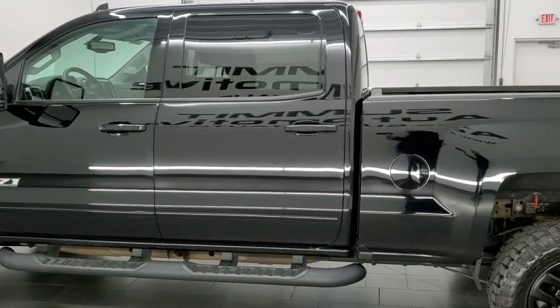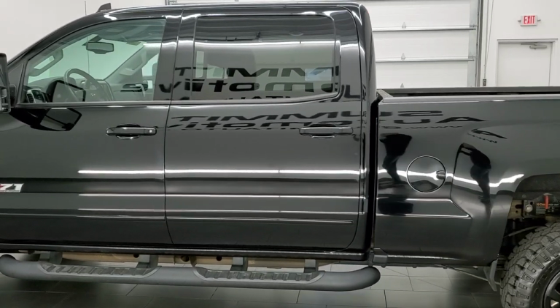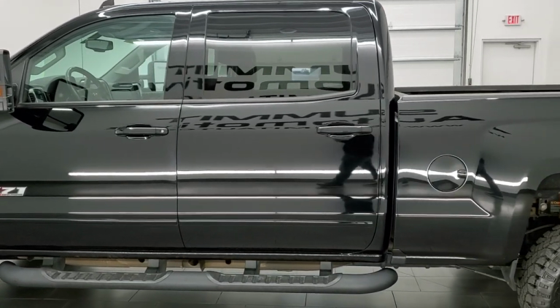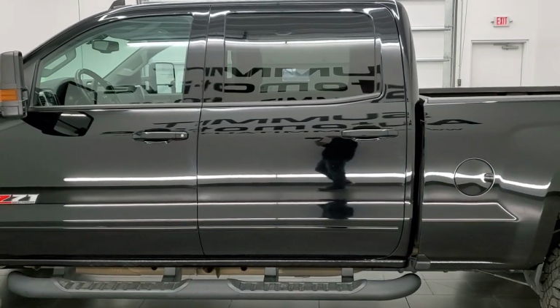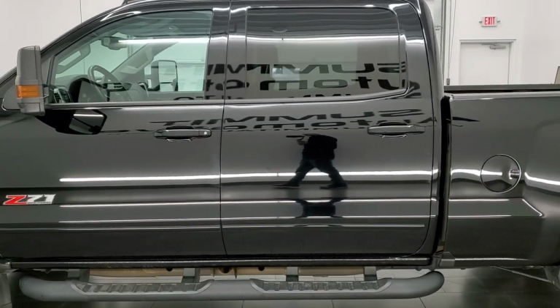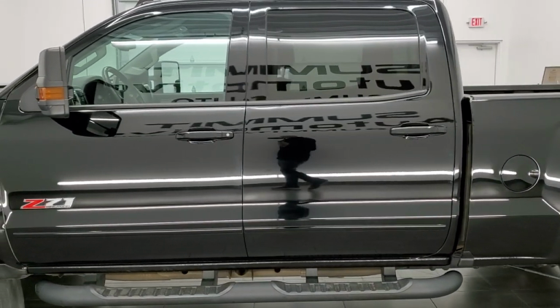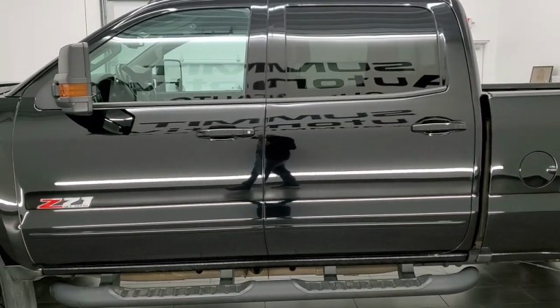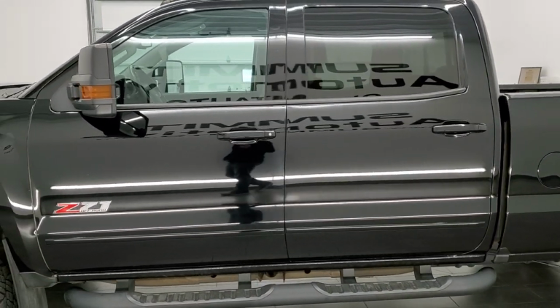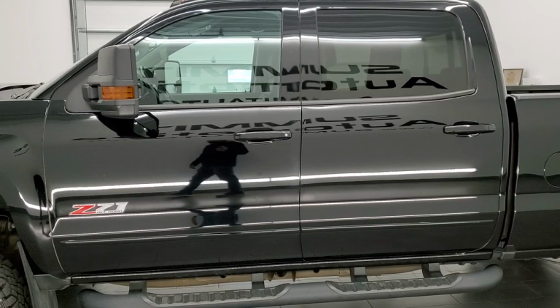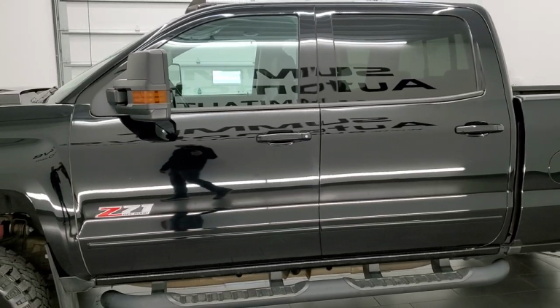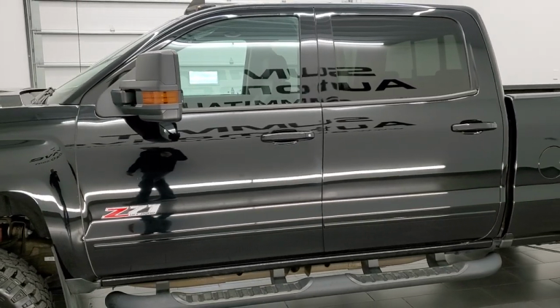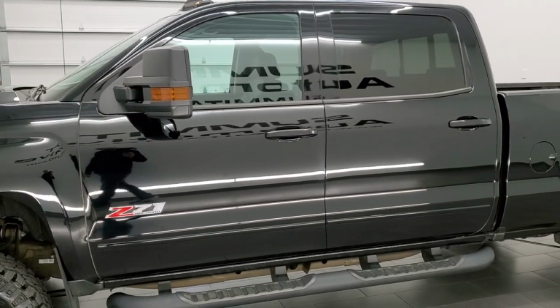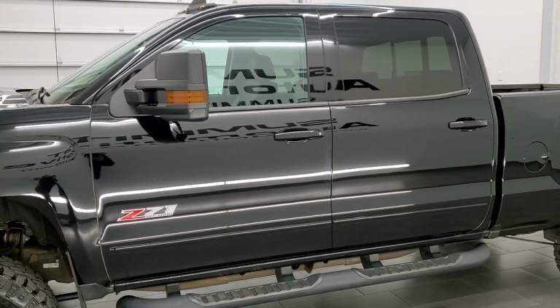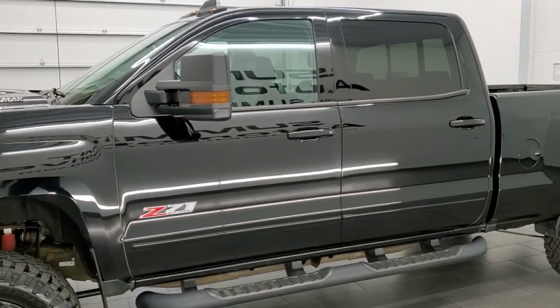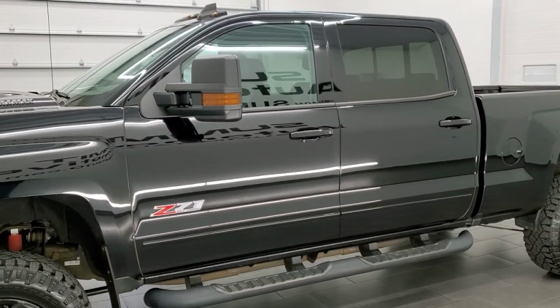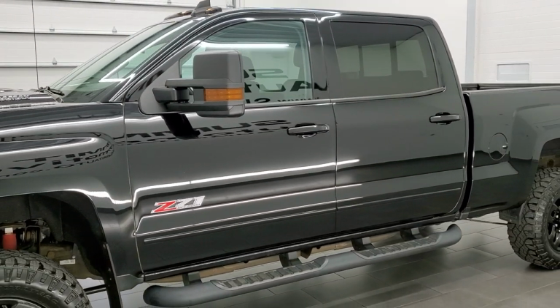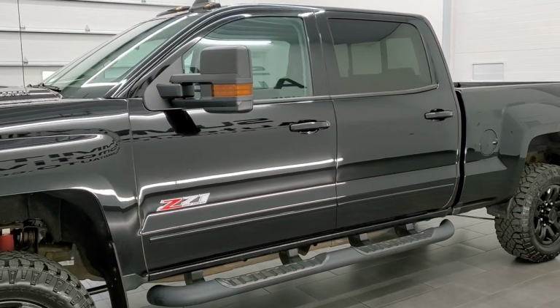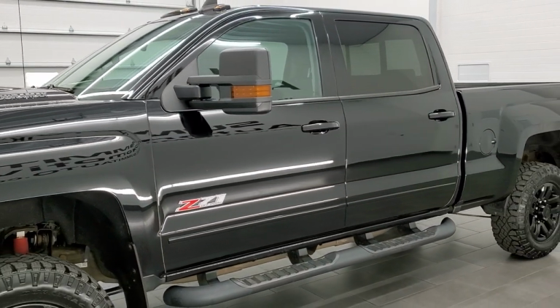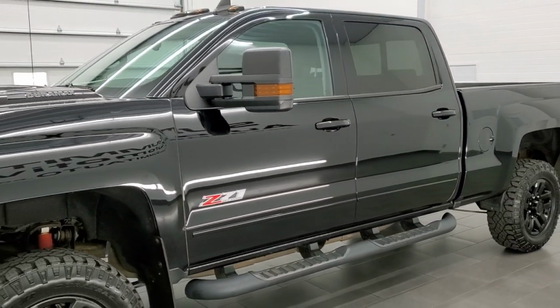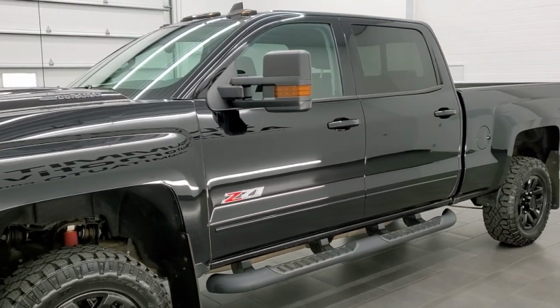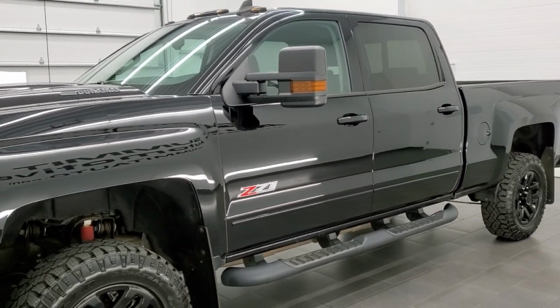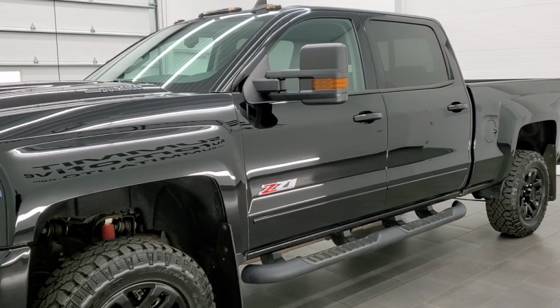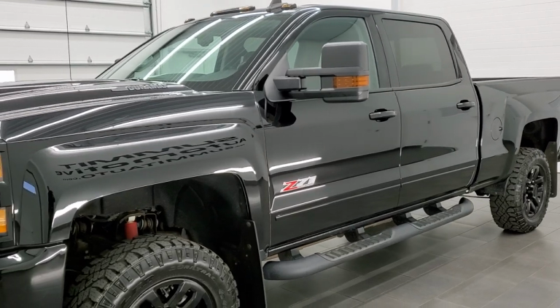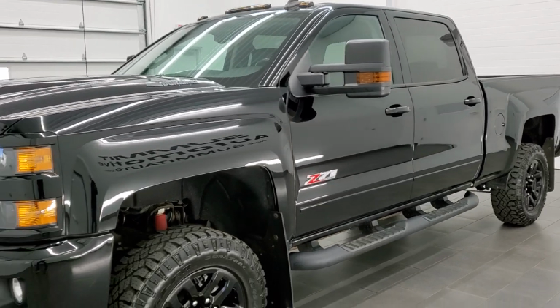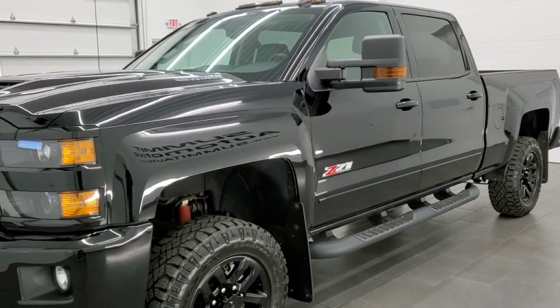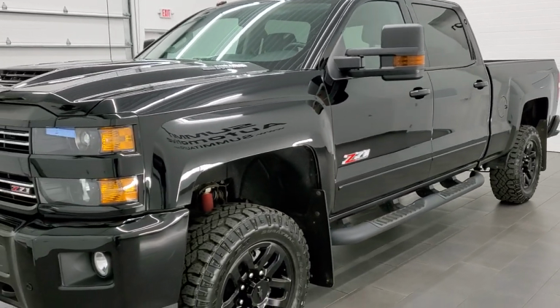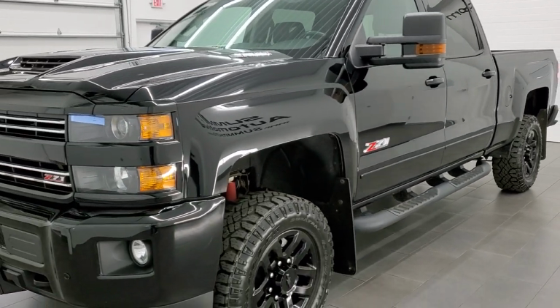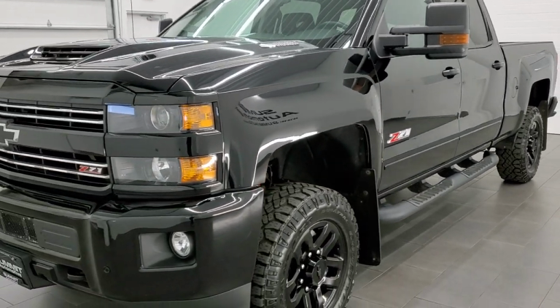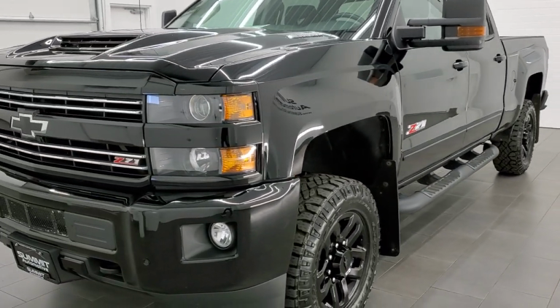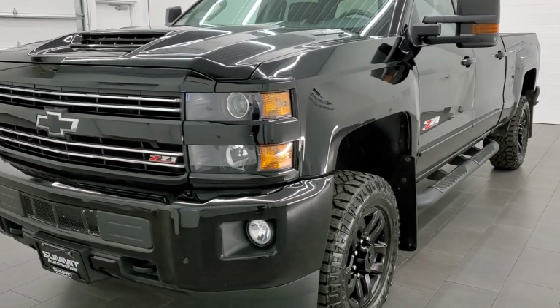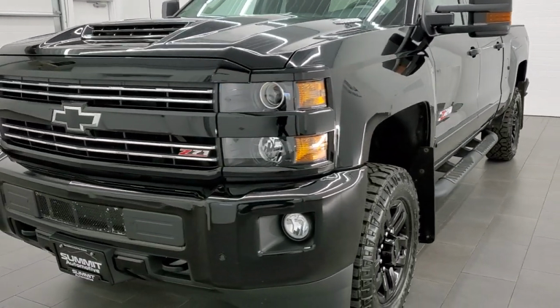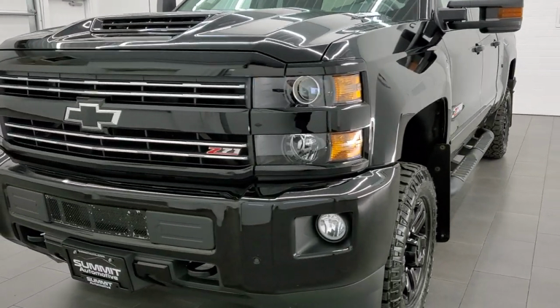This truck has been fully safetied and inspected per the state of Wisconsin inspection process. It has a fresh oil and filter change, all the fluids have been checked and topped off, and this truck is 100% ready to go.